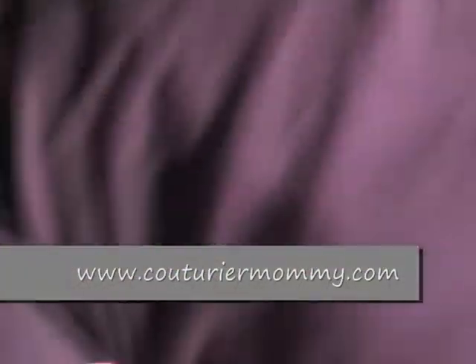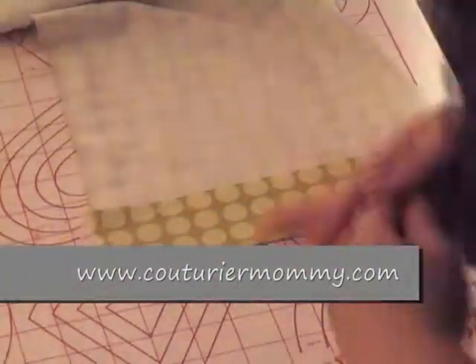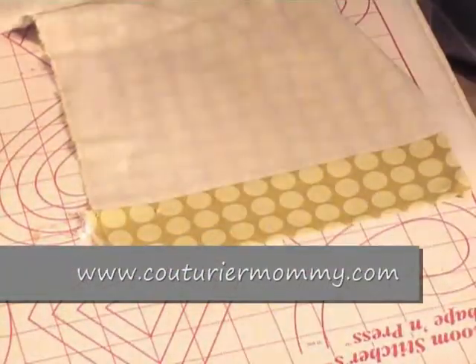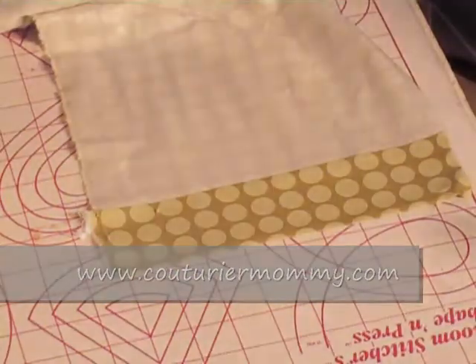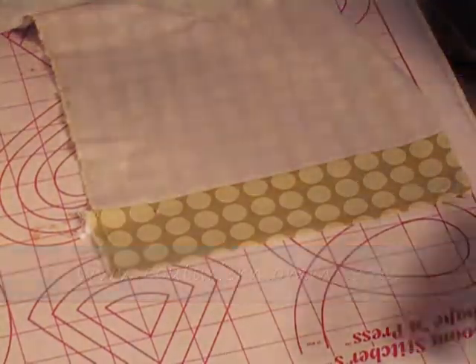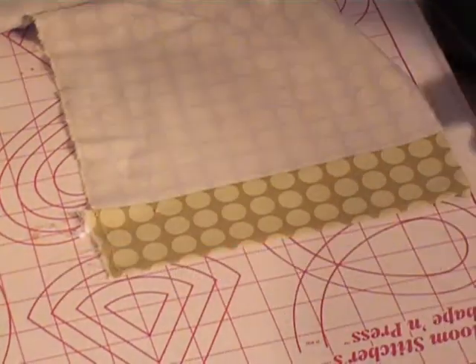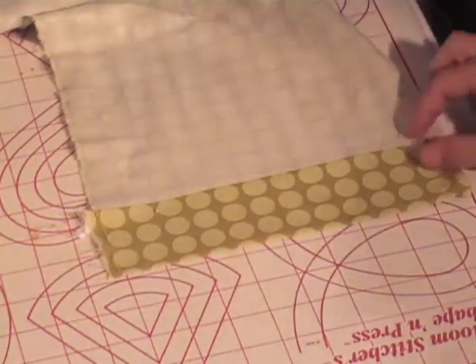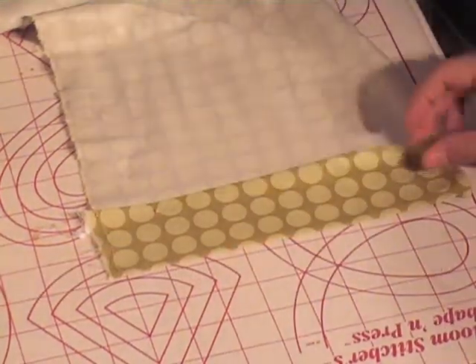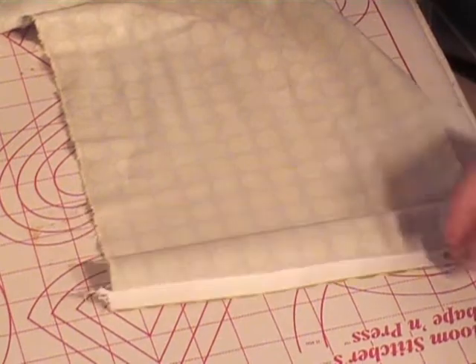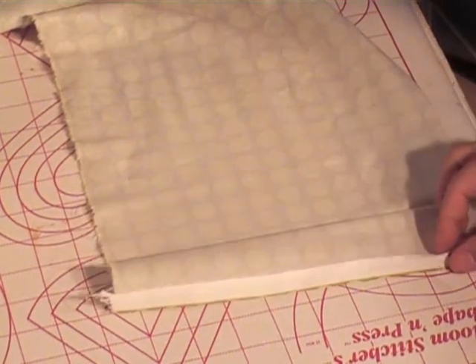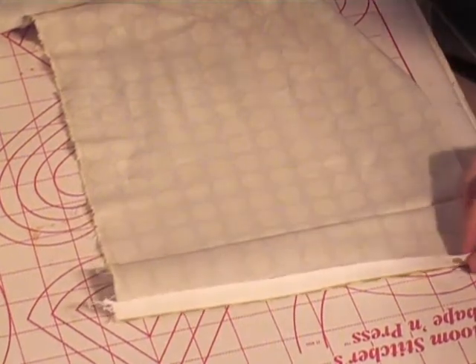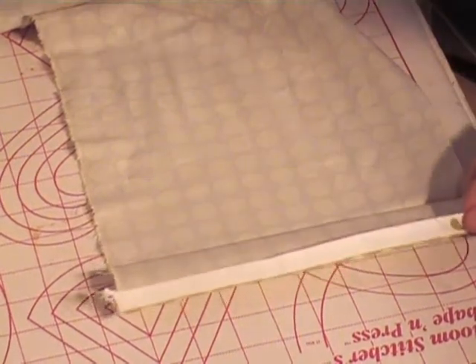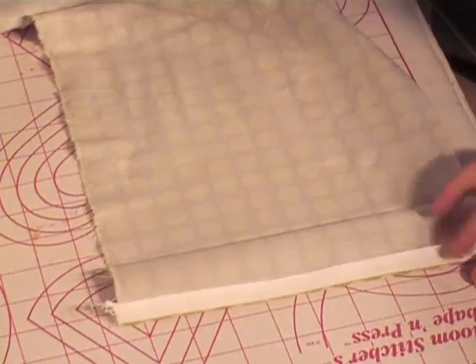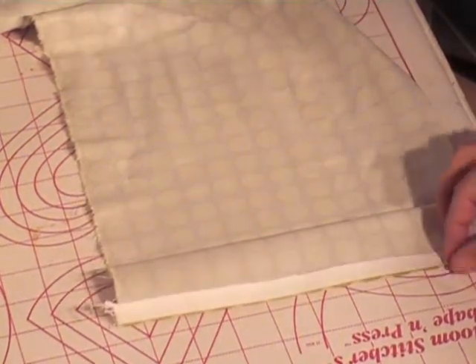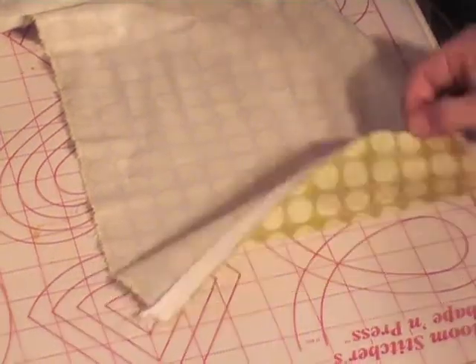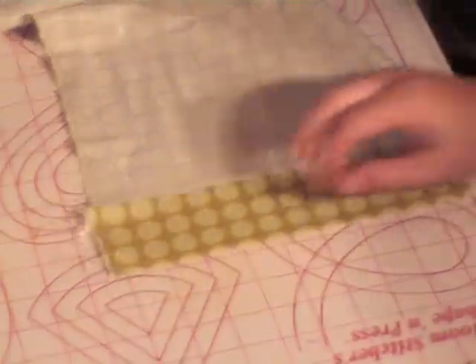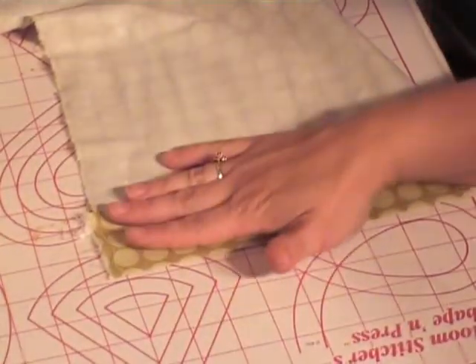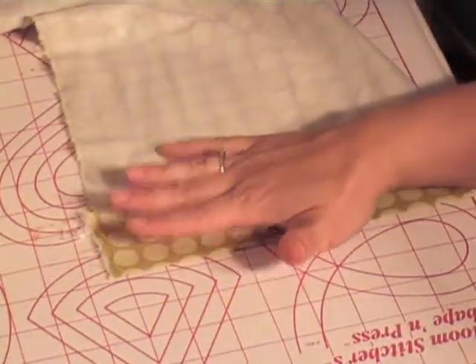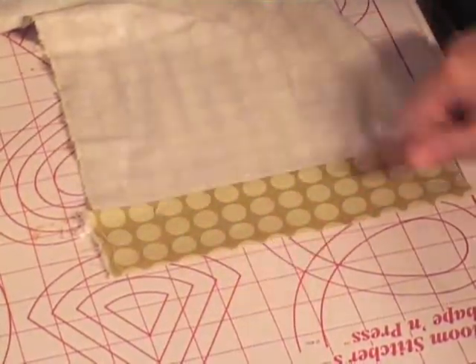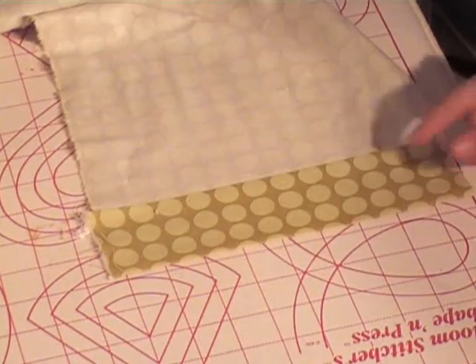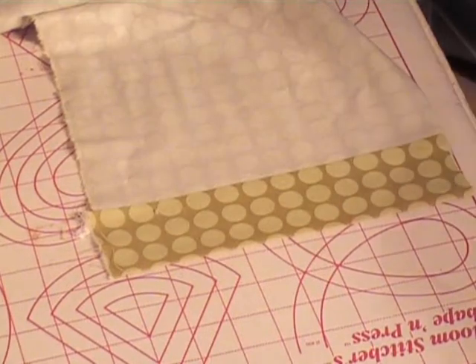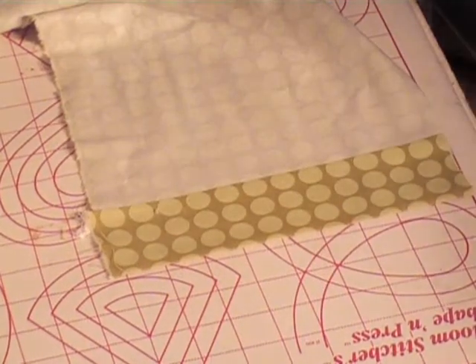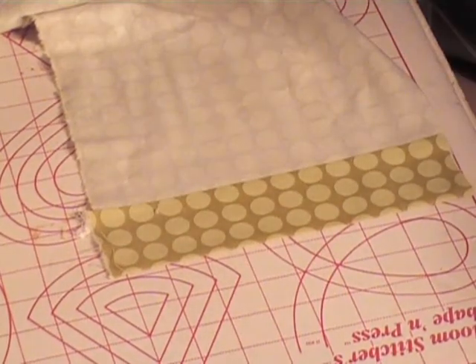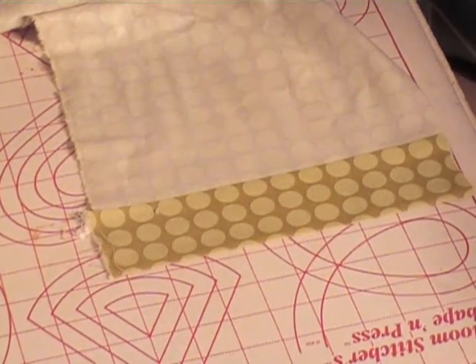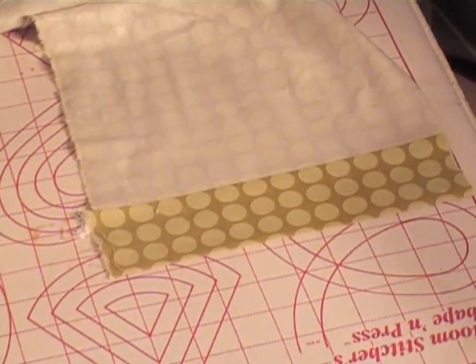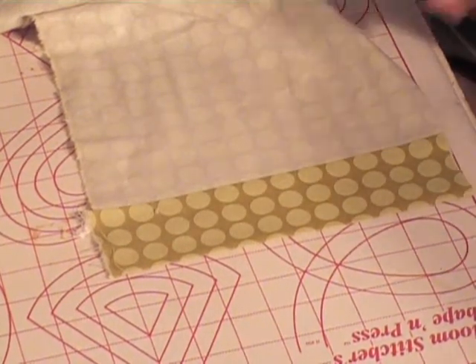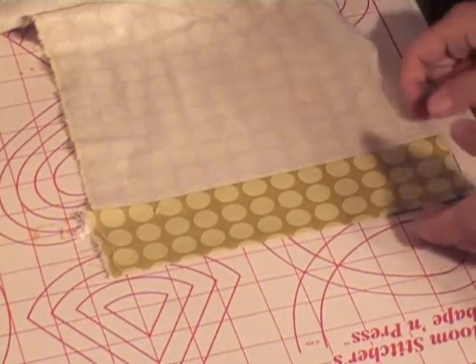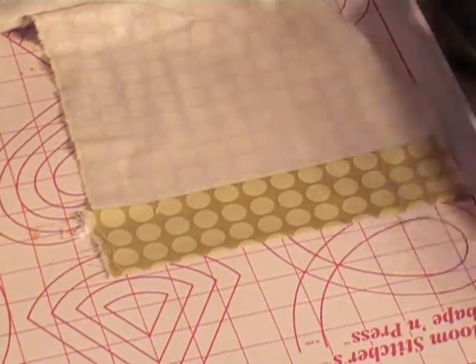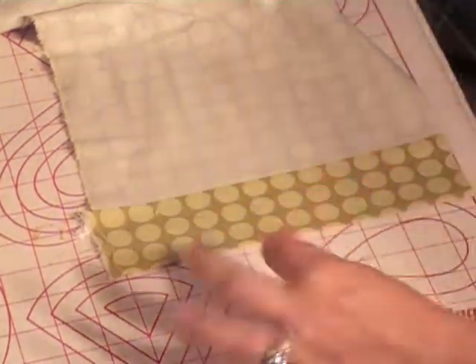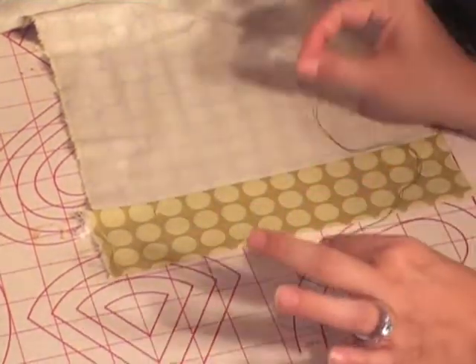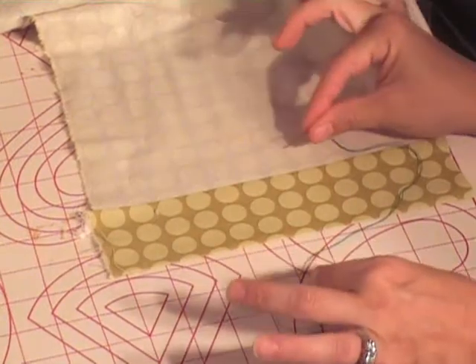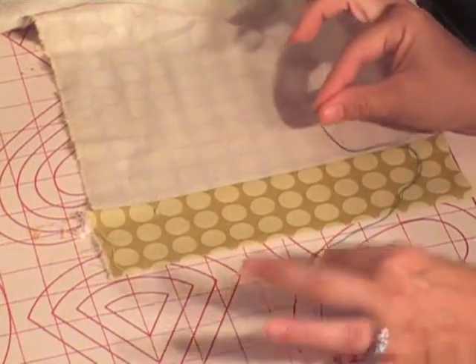When you're hemming, the first thing I did was fold up a quarter of an inch to half an inch and then I rolled it. Most hems are about two inches wide — that's your standard size — so that's what I've left. I've got a needle and thread ready to go.